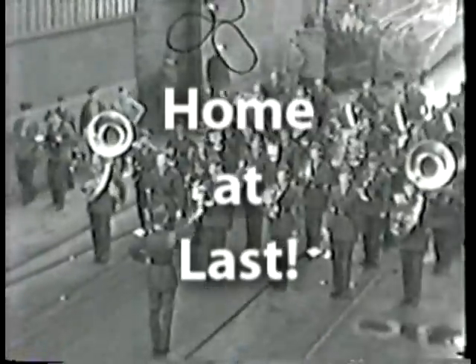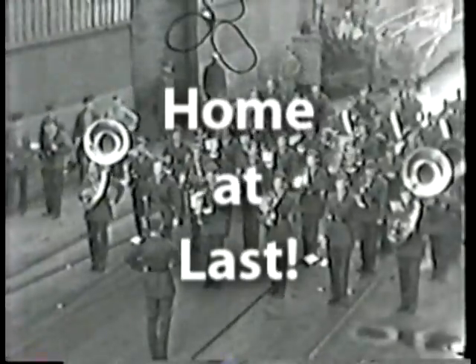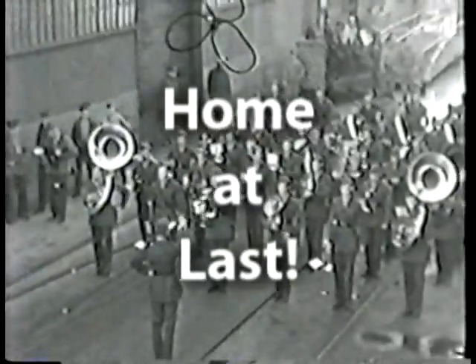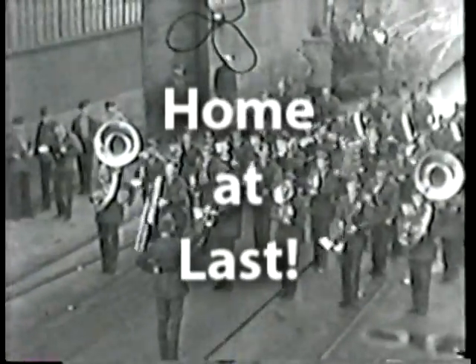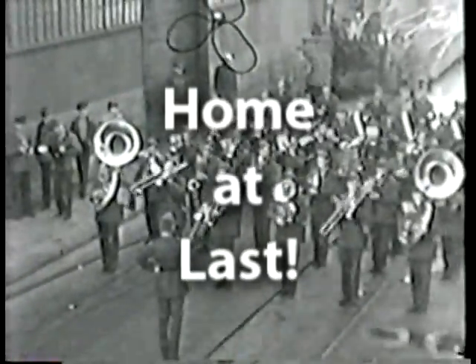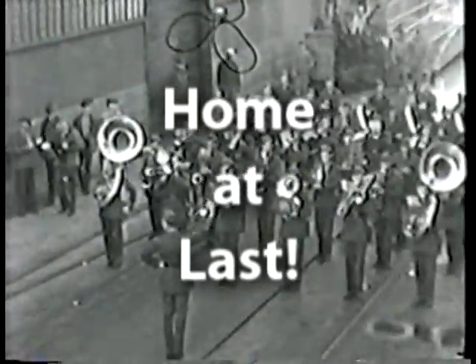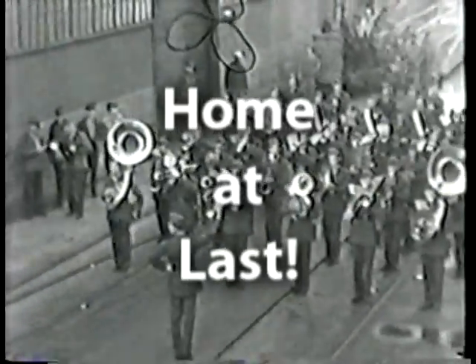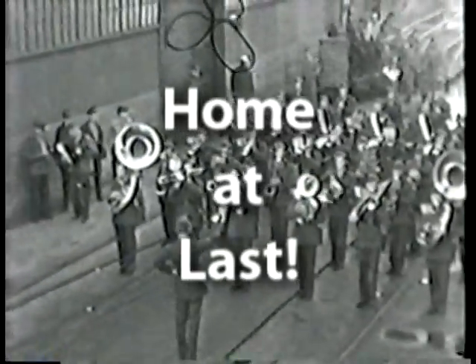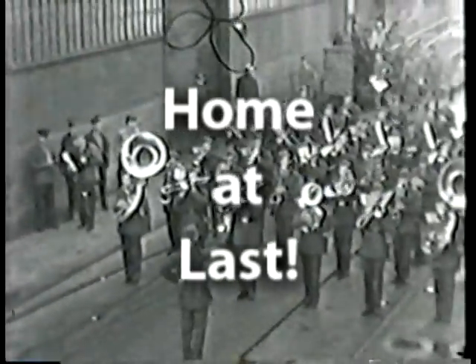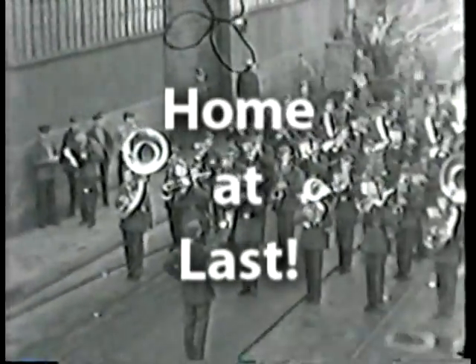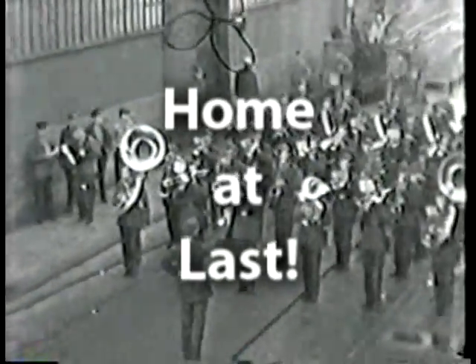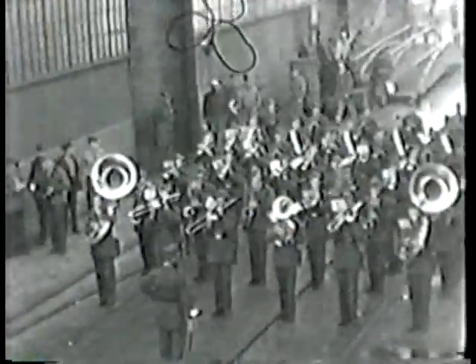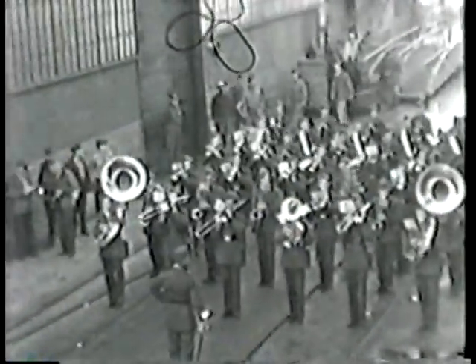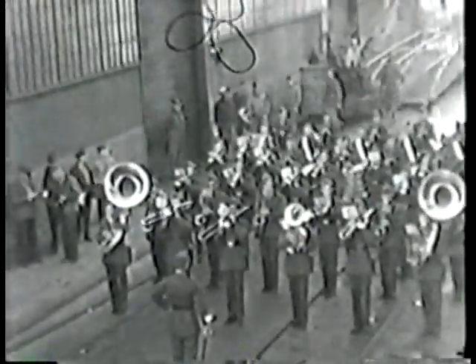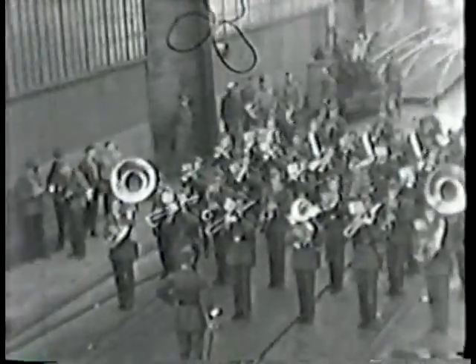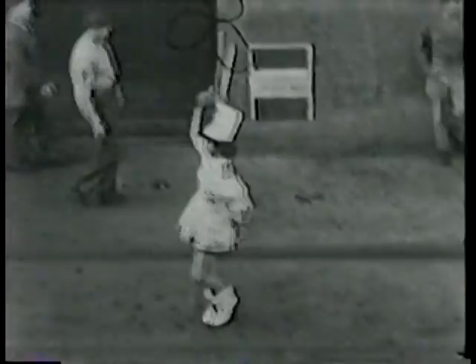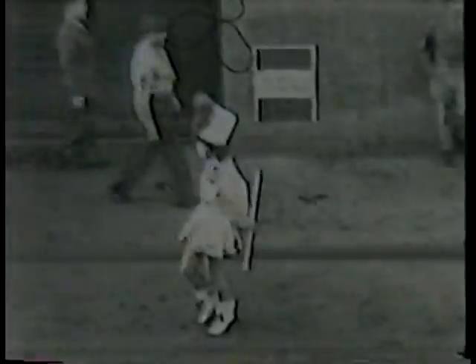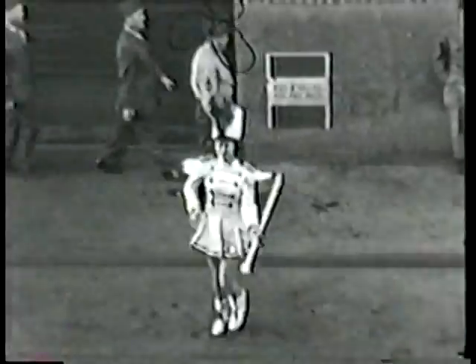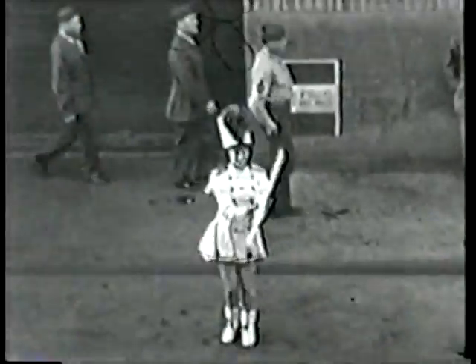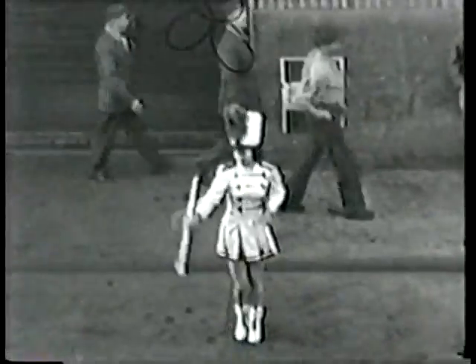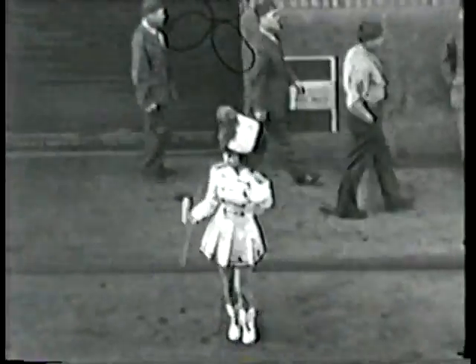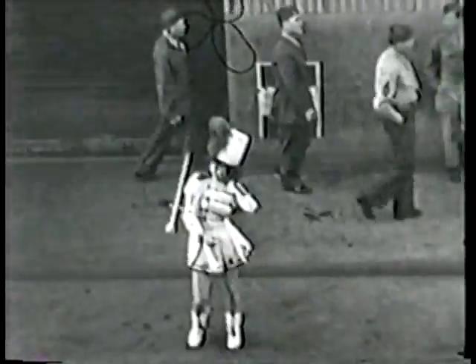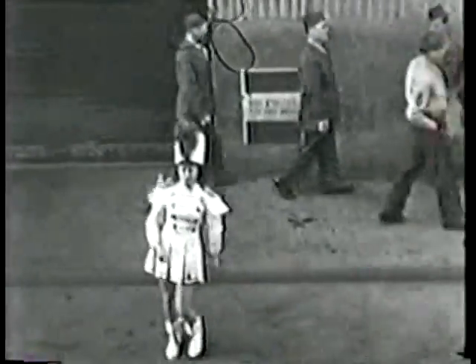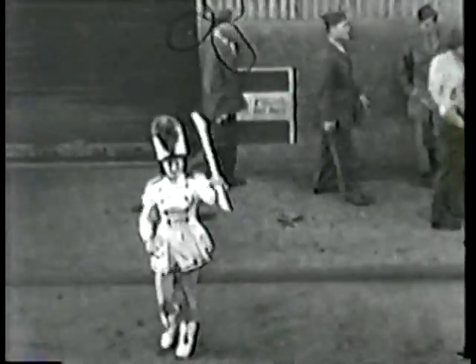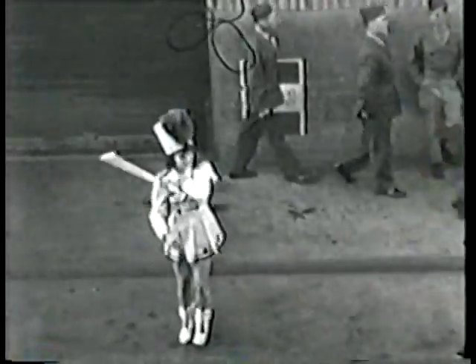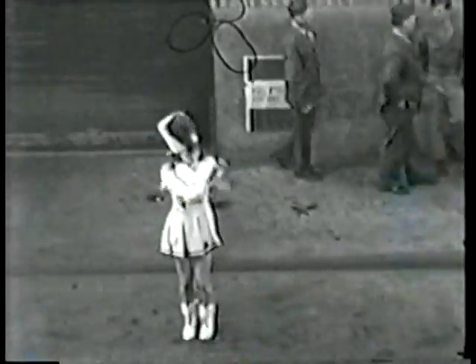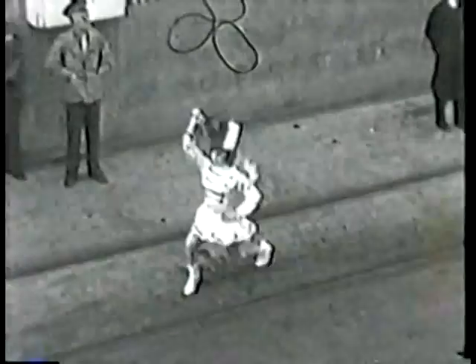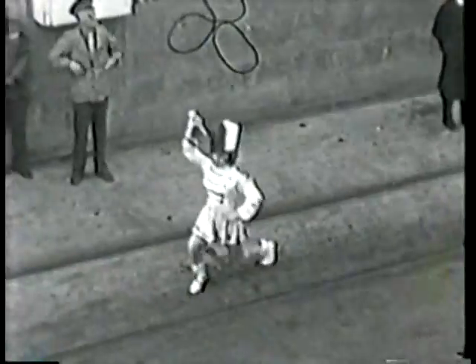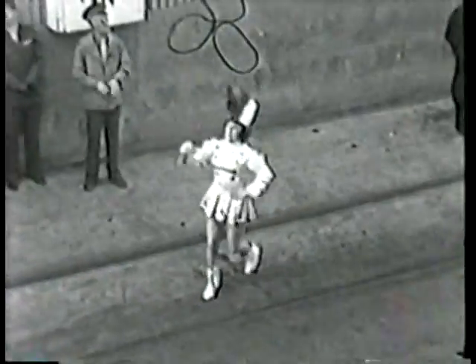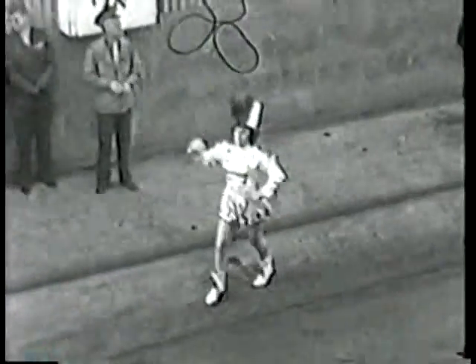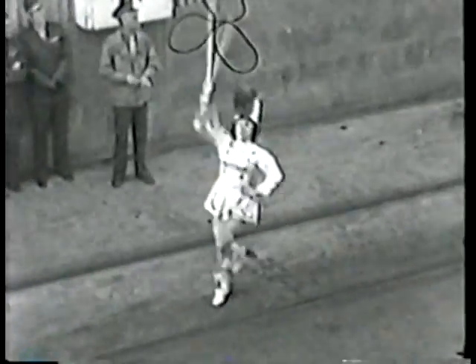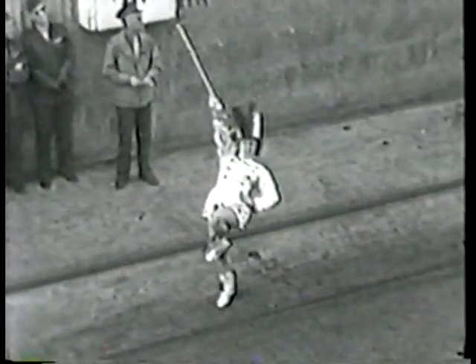Here we are in San Diego being greeted by a military band and drum majorettes. And we're happy to get back home.